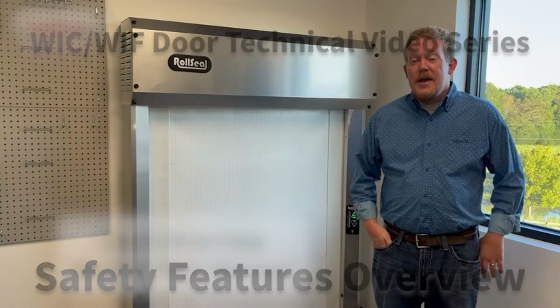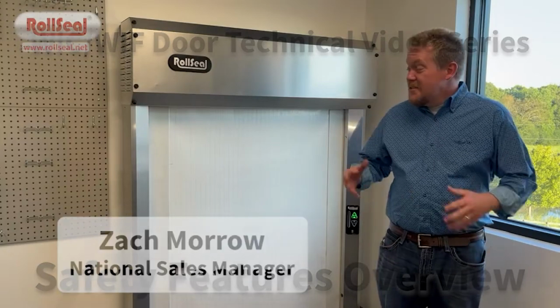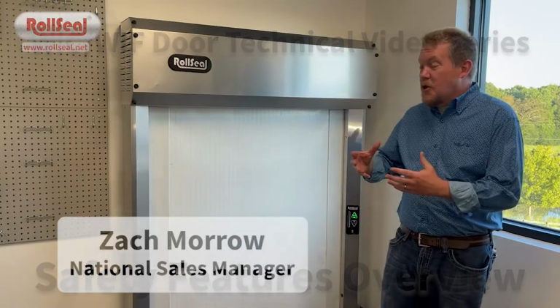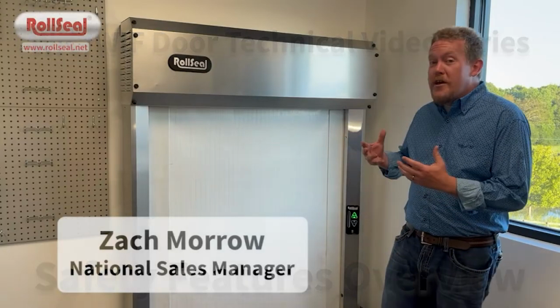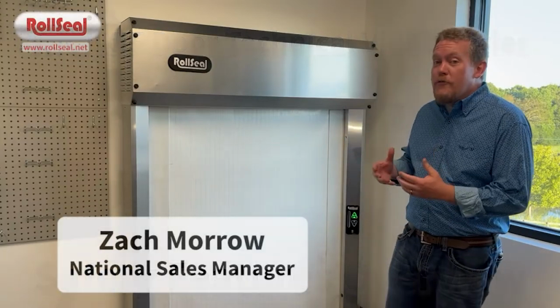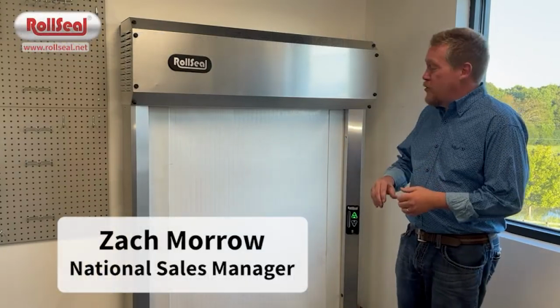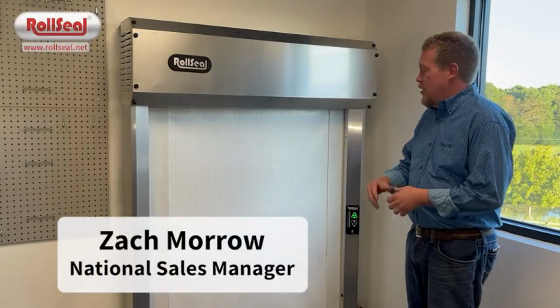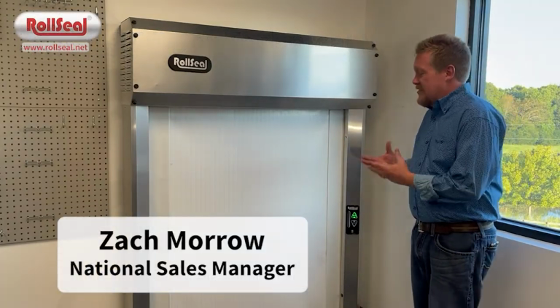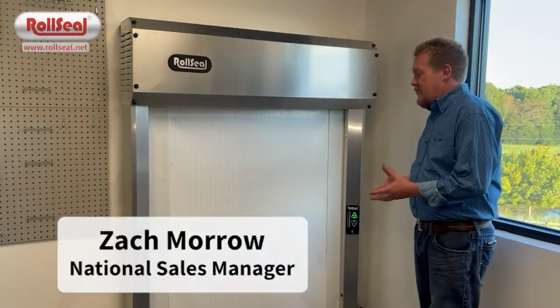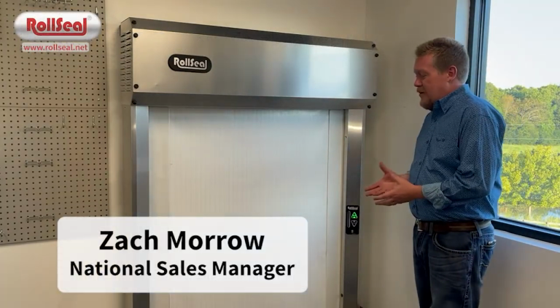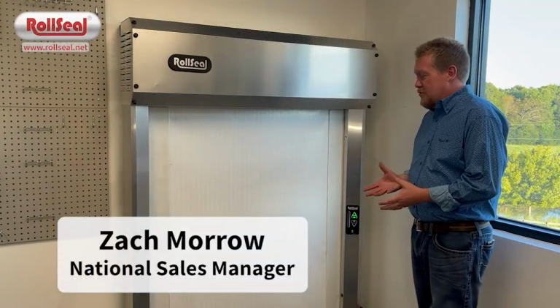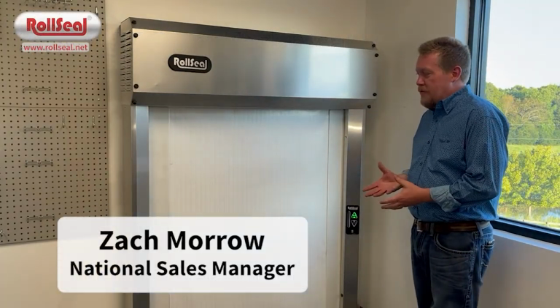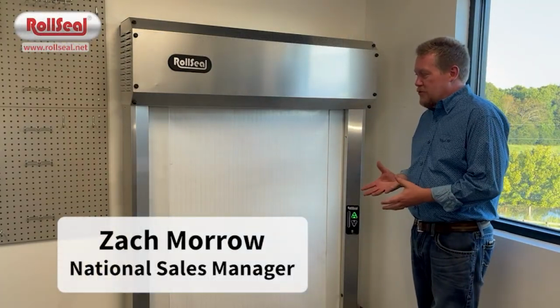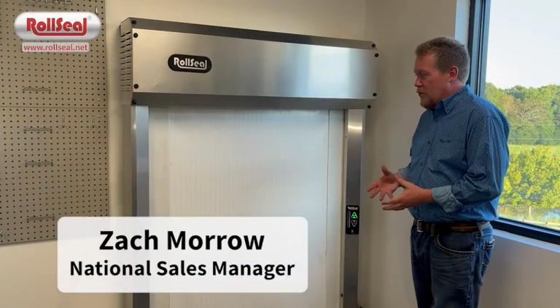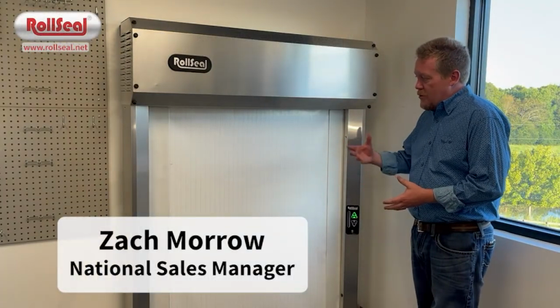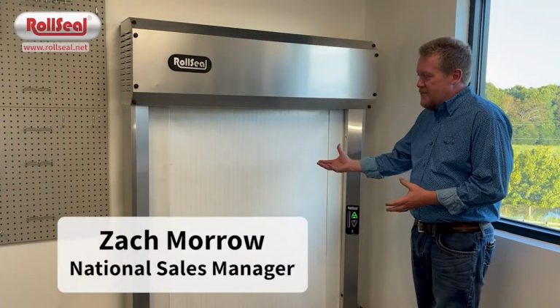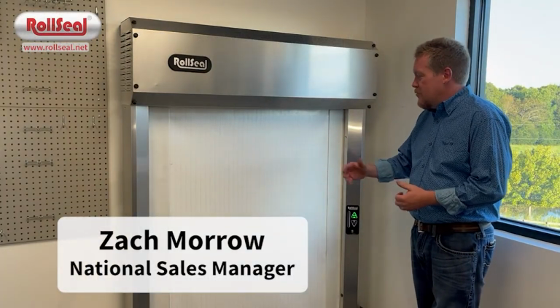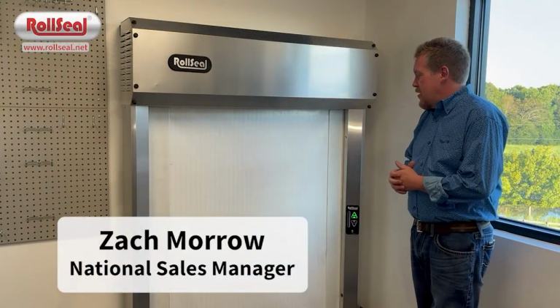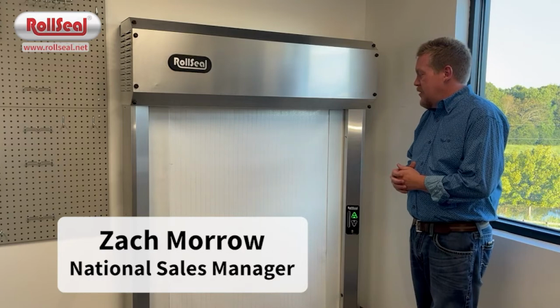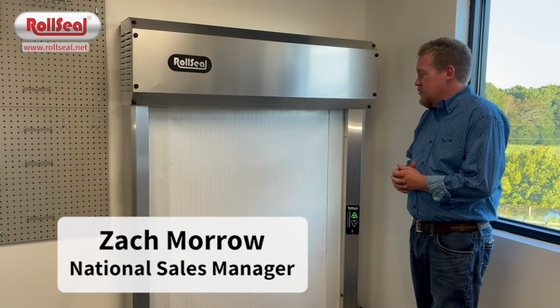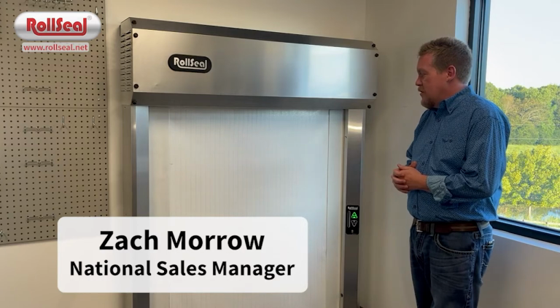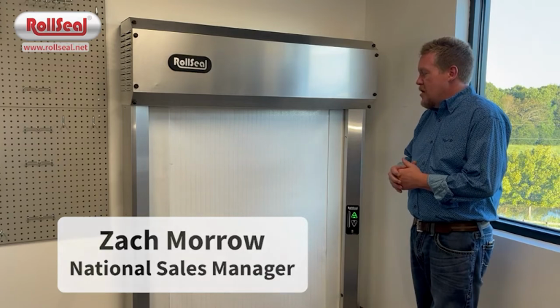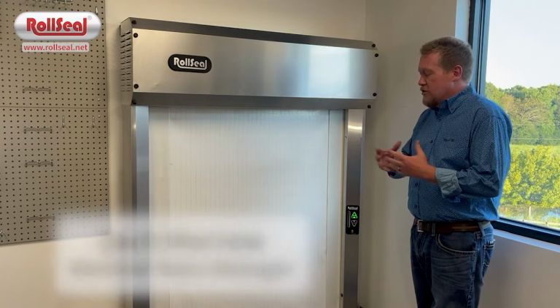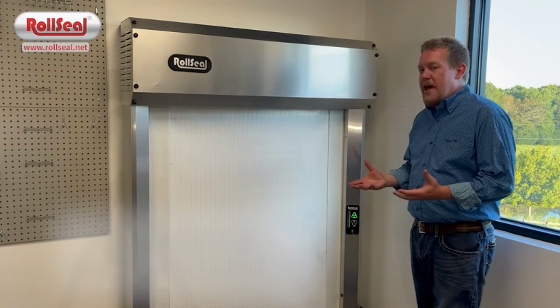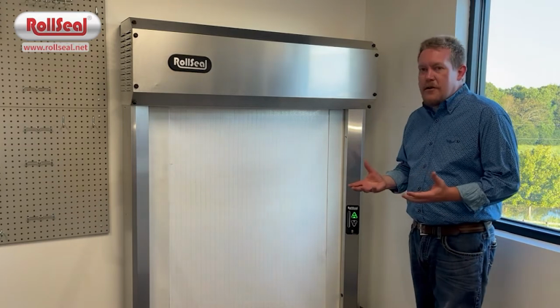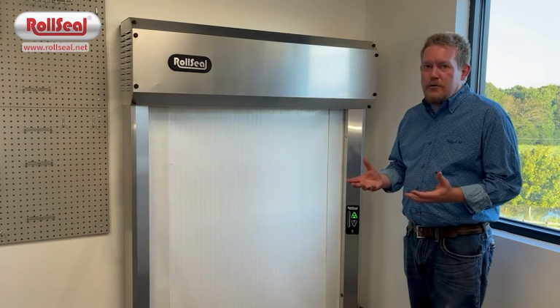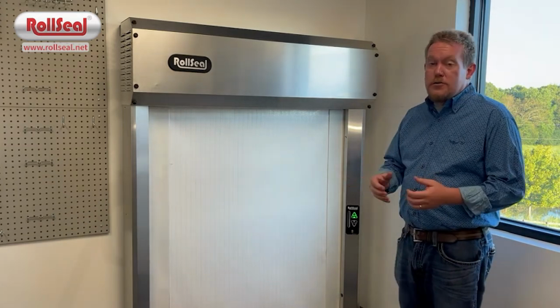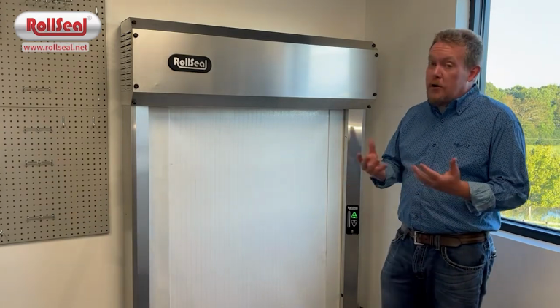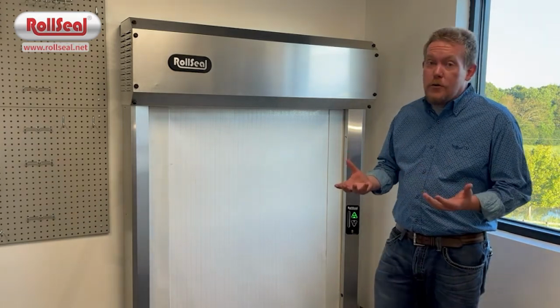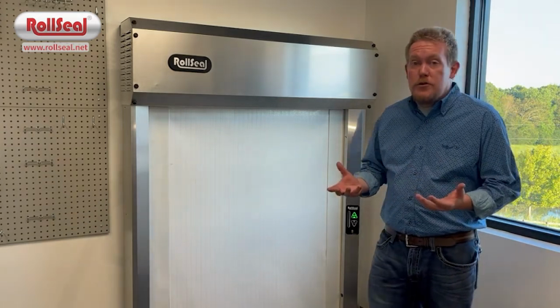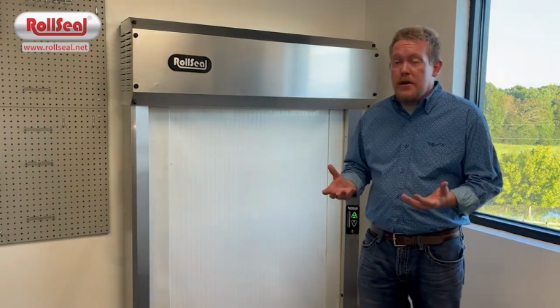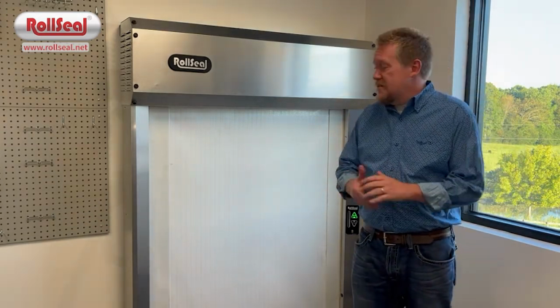This is a quick overview of the safety features of the Russell door. We have several safety features that are standard in our doors, and all of the doors are UL listed.